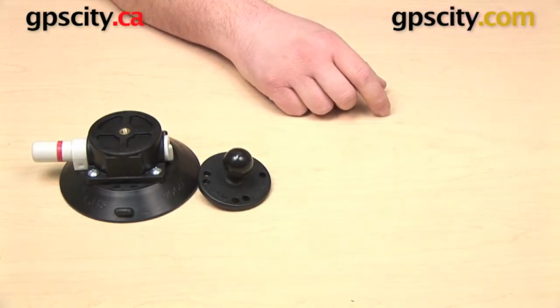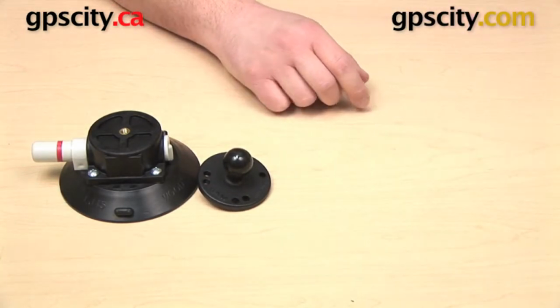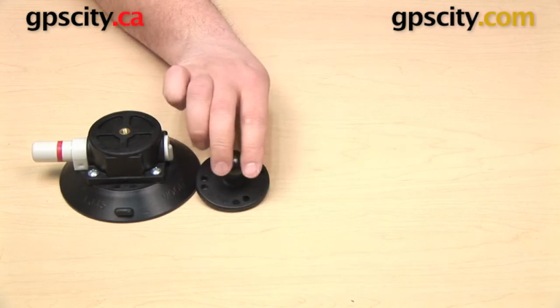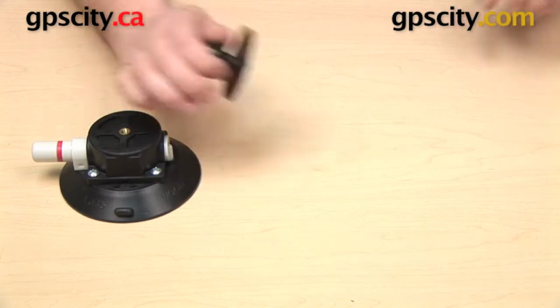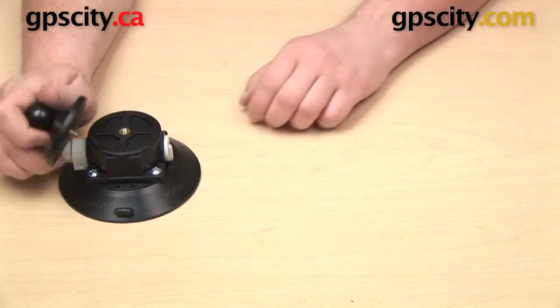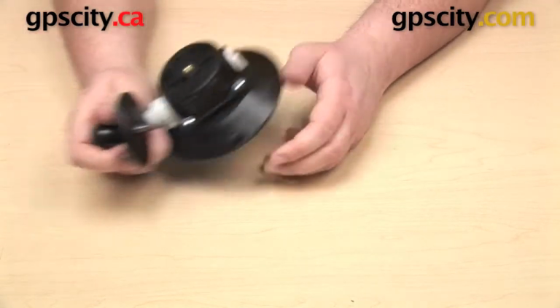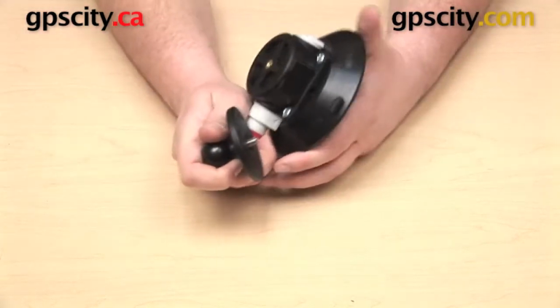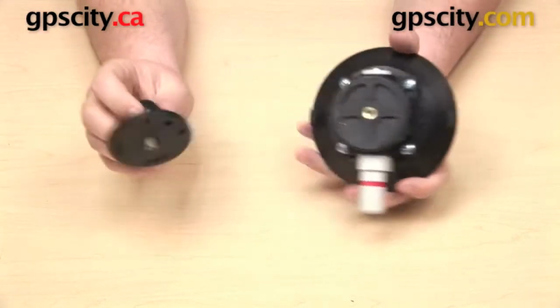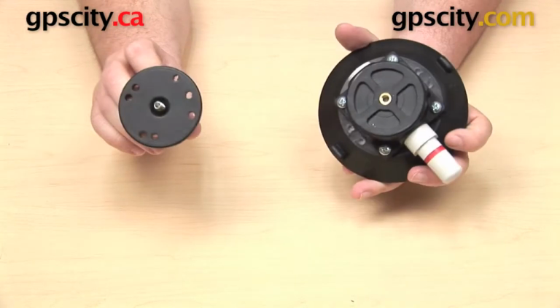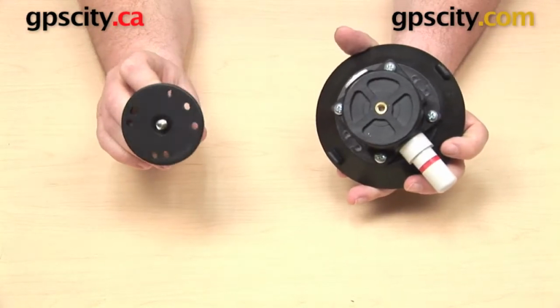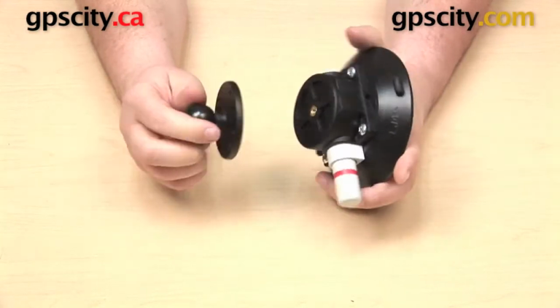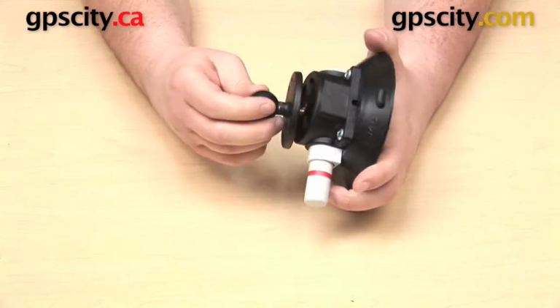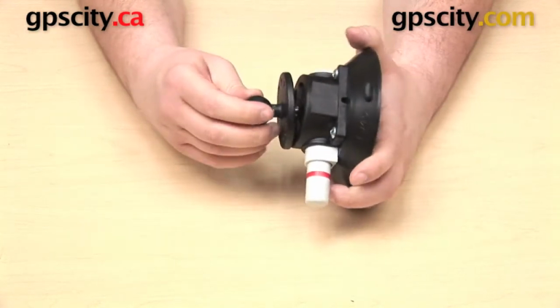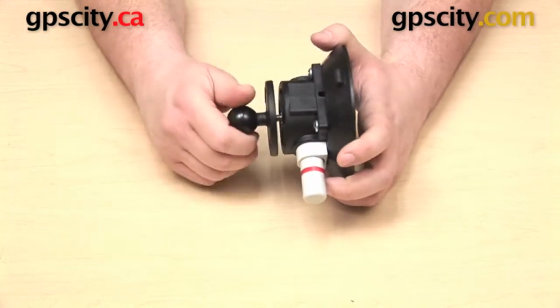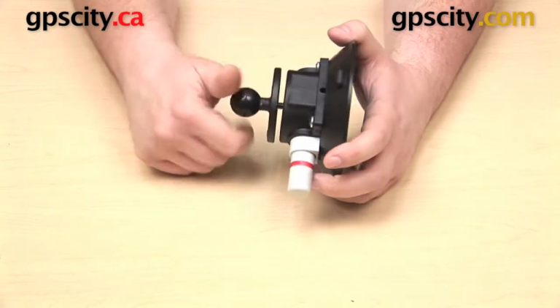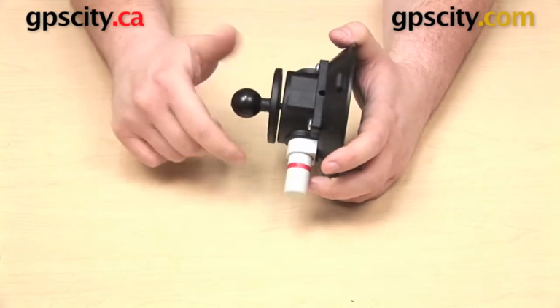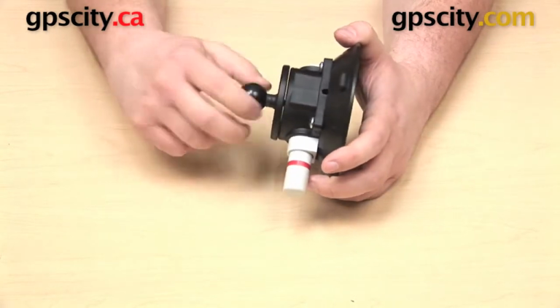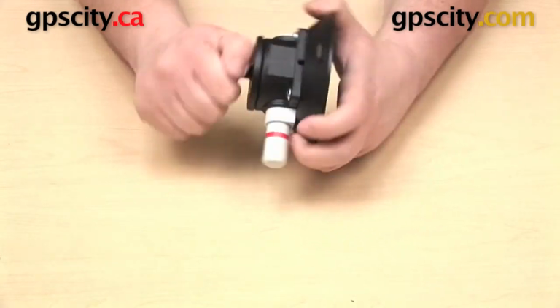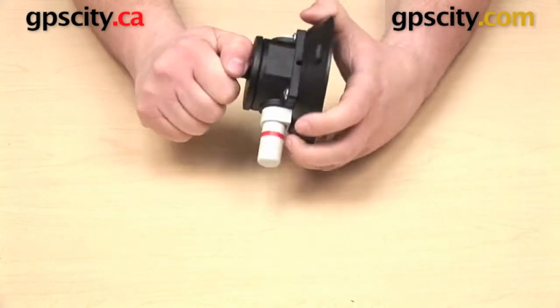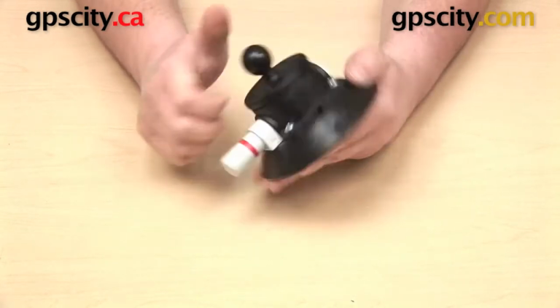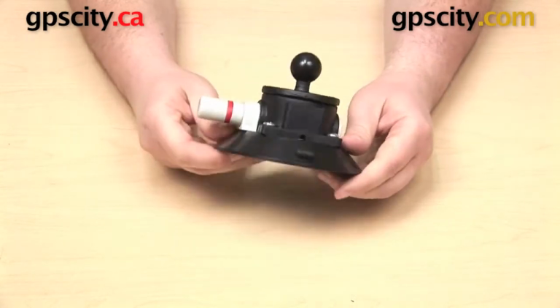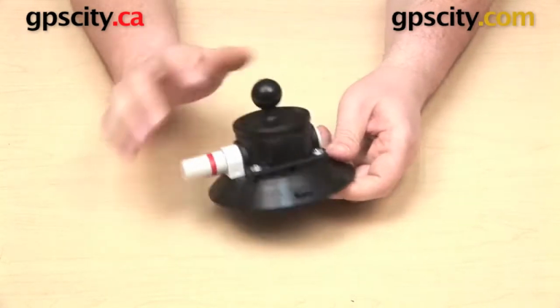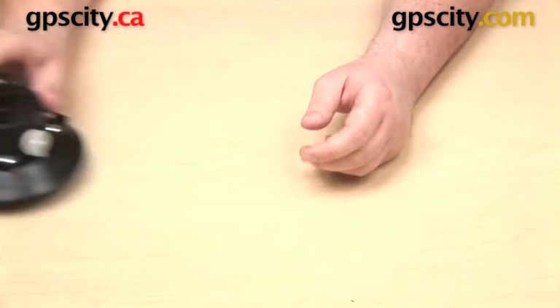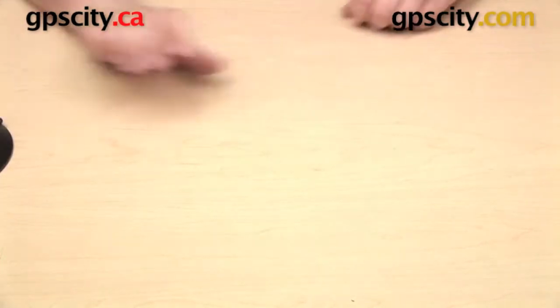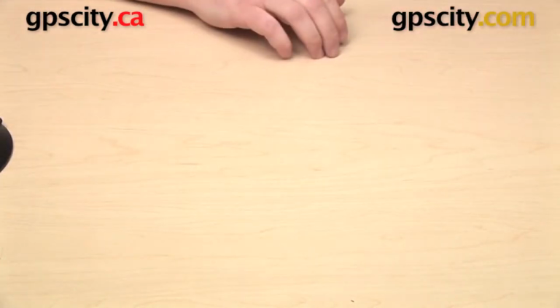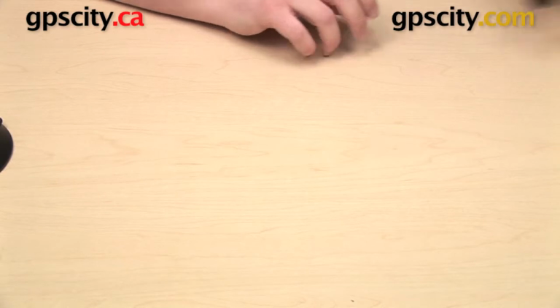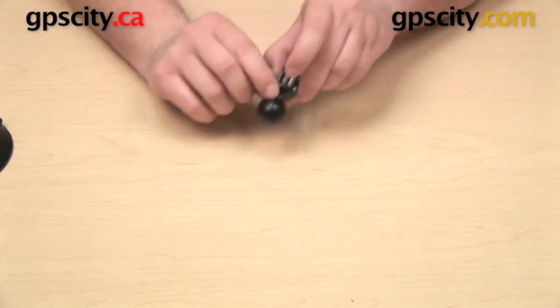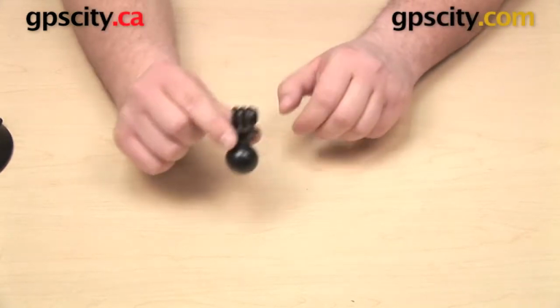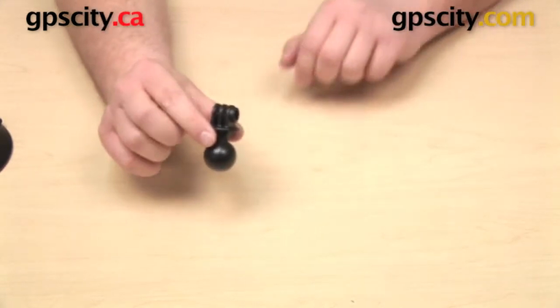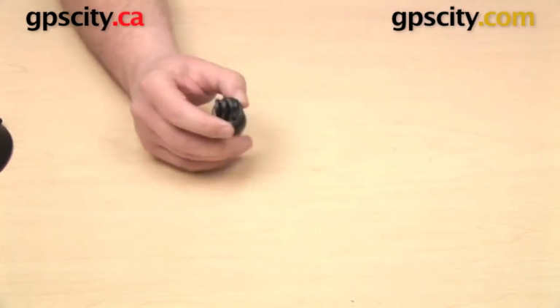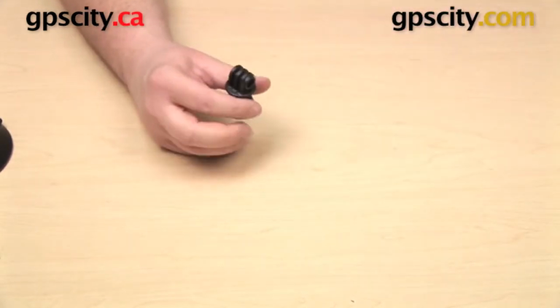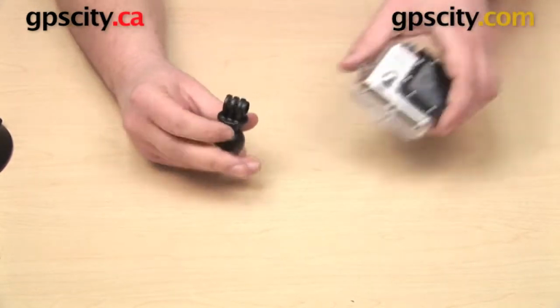Let's start by getting our suction cup put together. The male thread on the bottom of this plate is going to hook into the female thread on the top of the suction cup, so you can just get that tightened on there. Now we can attach our GoPro adapter to the bottom of our camera.